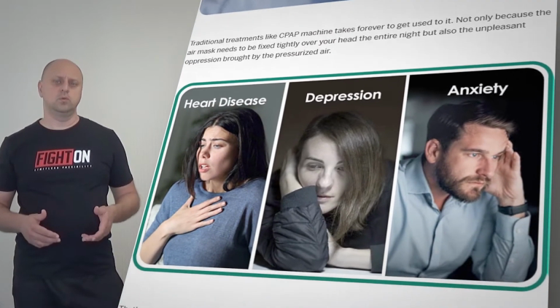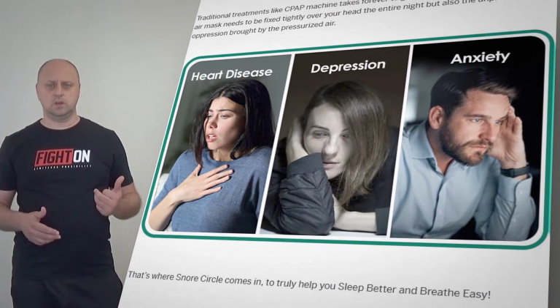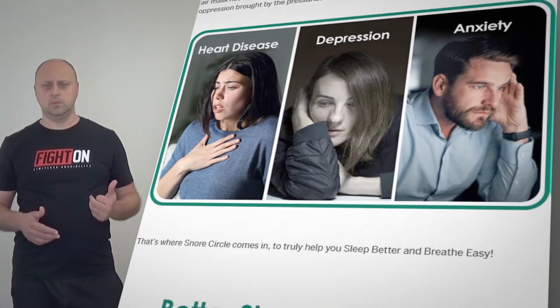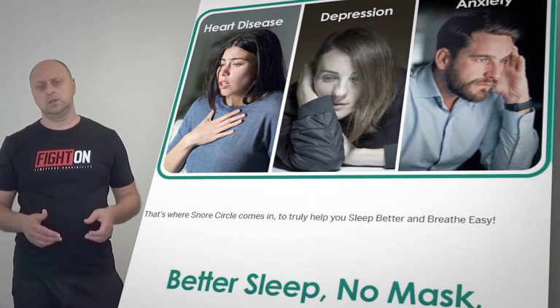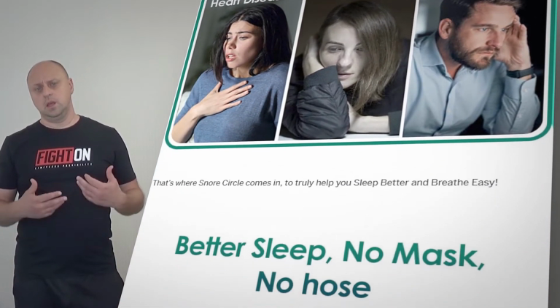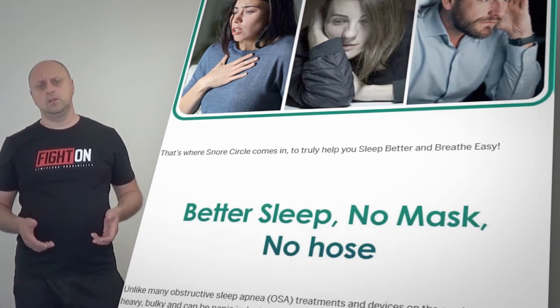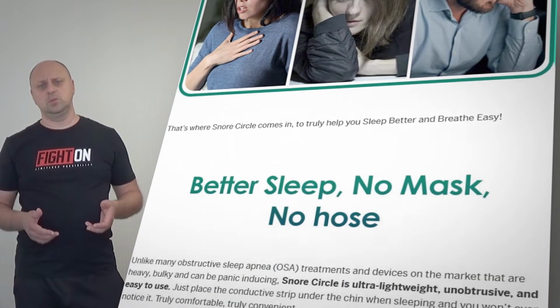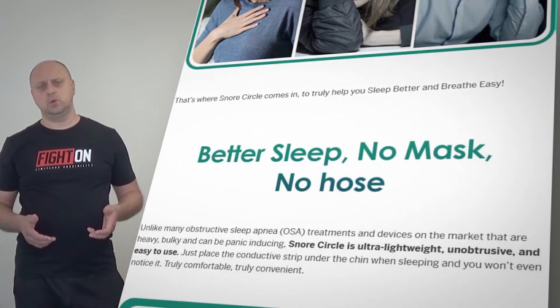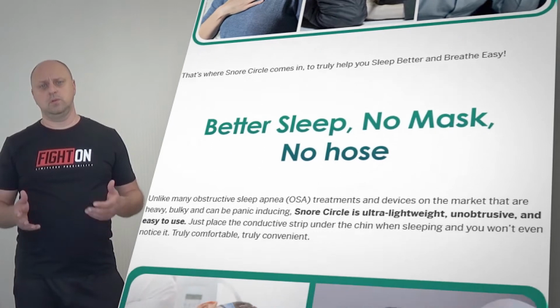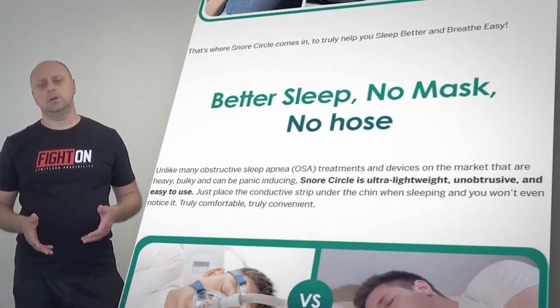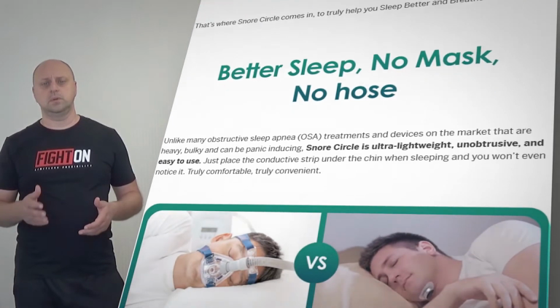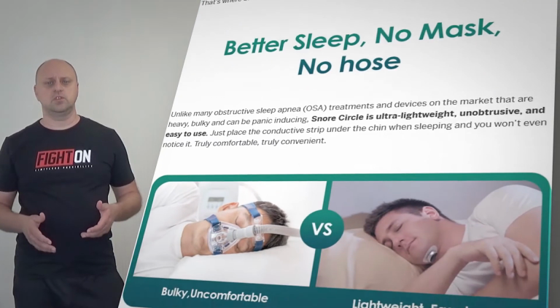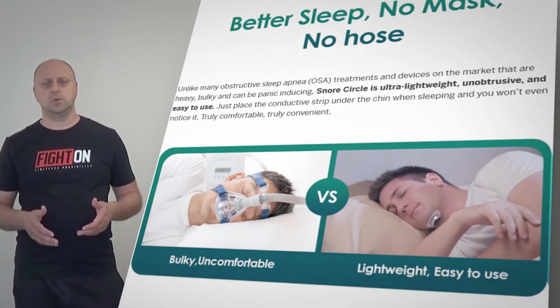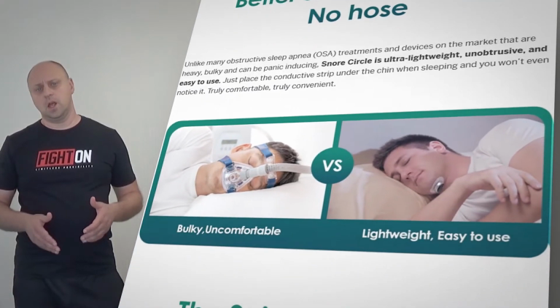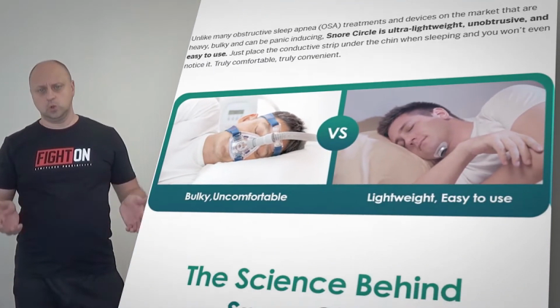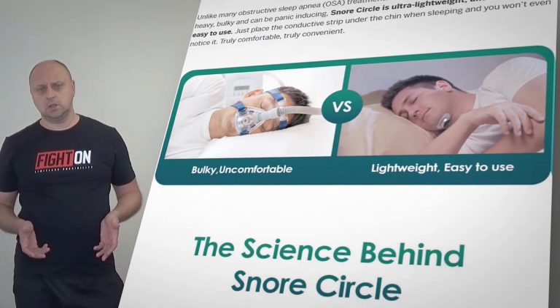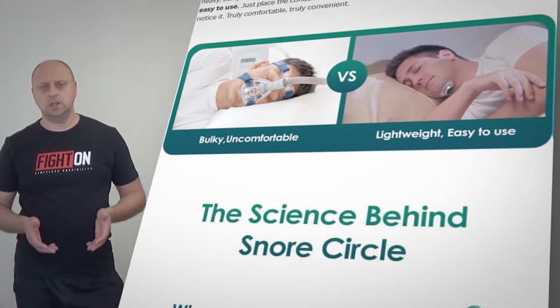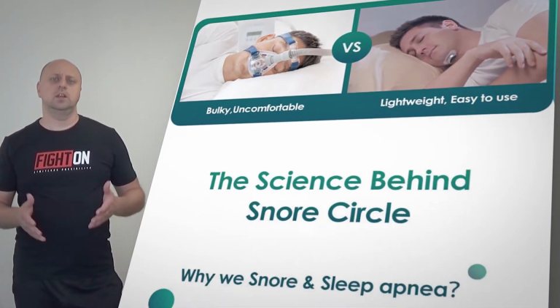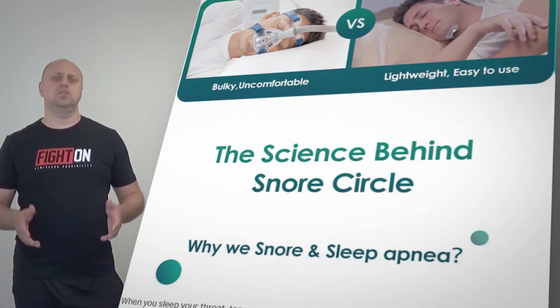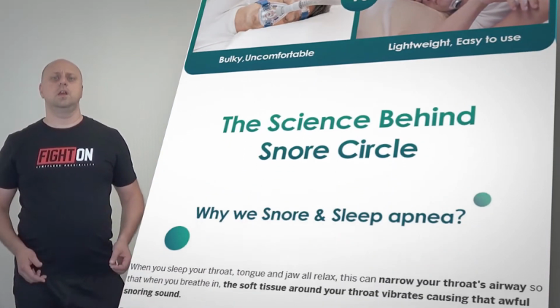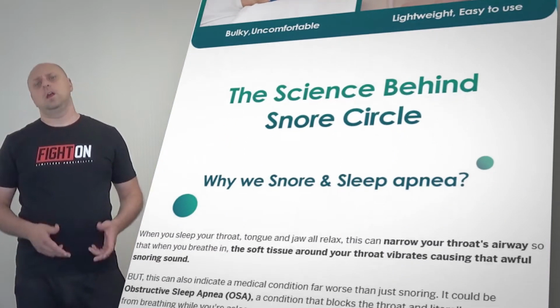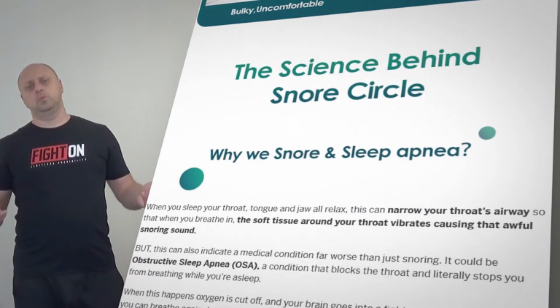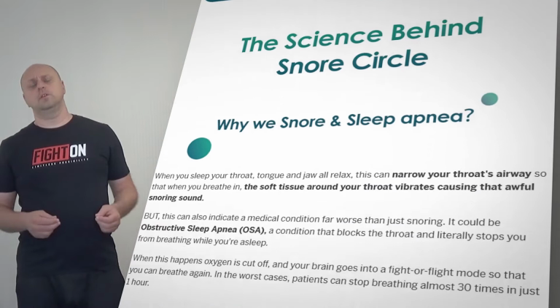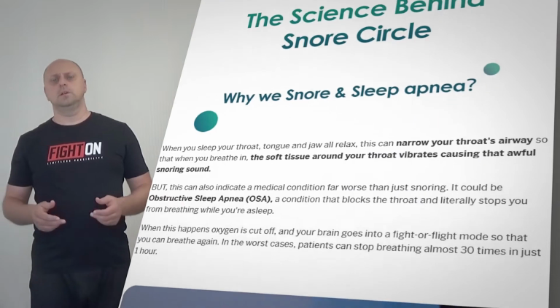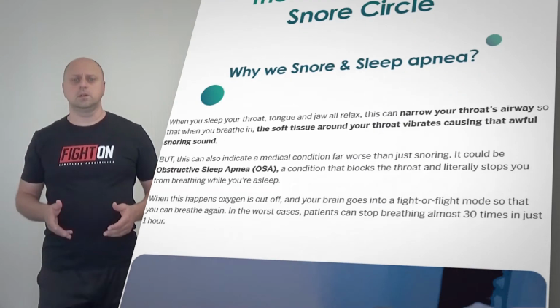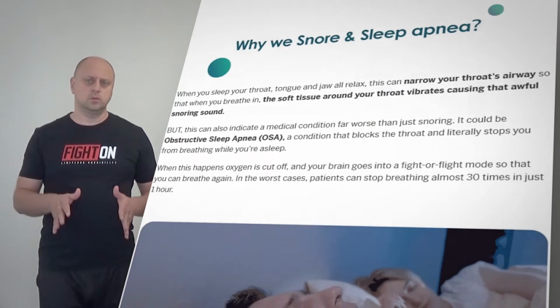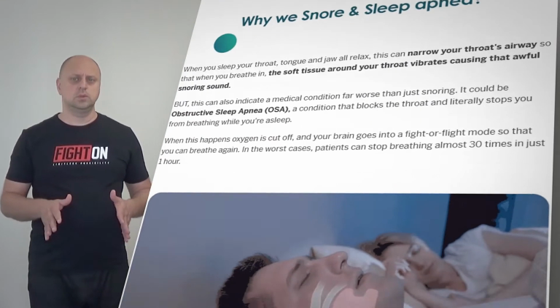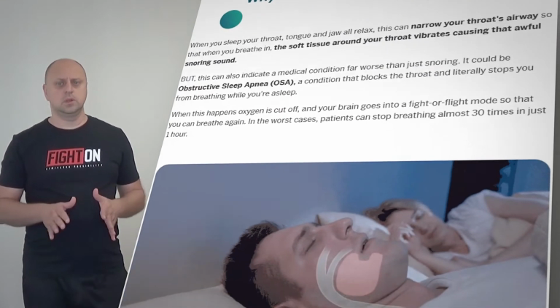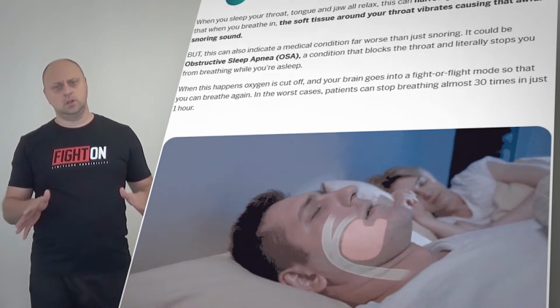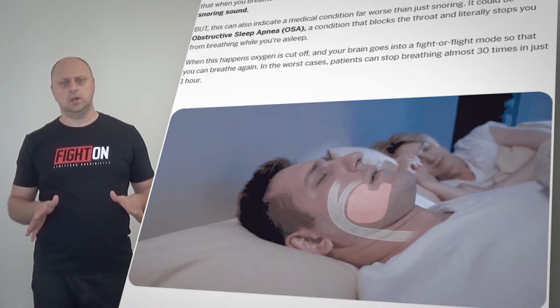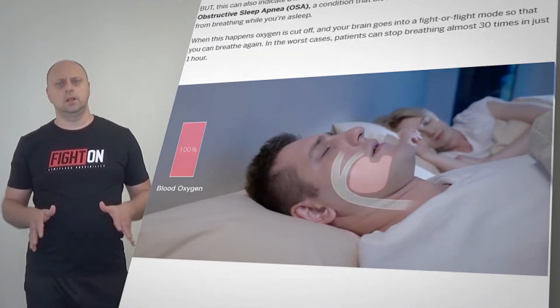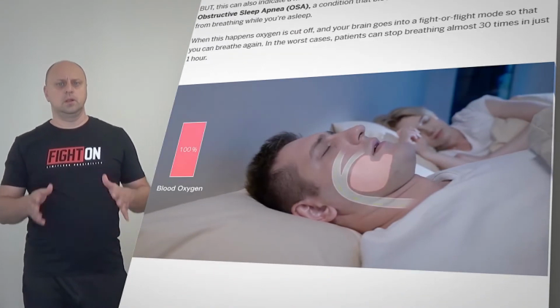Snore Circle aims to treat that problem at the source by stimulating the muscles under your chin using EMA Plus 10's technology to keep your airway open and air flowing freely and comfortably.